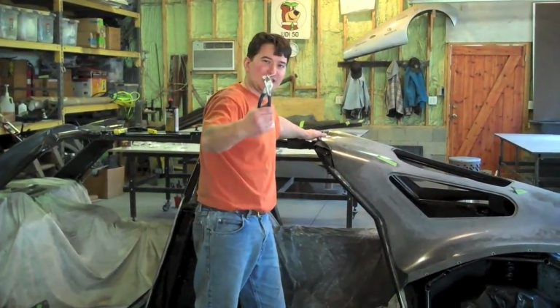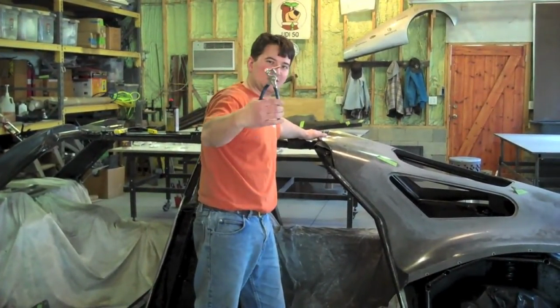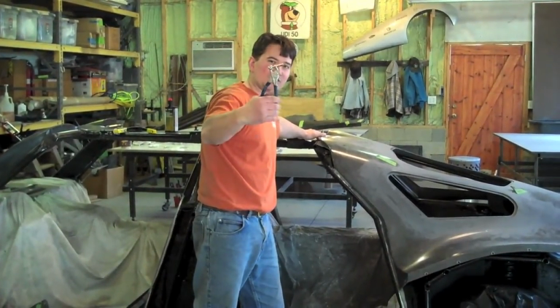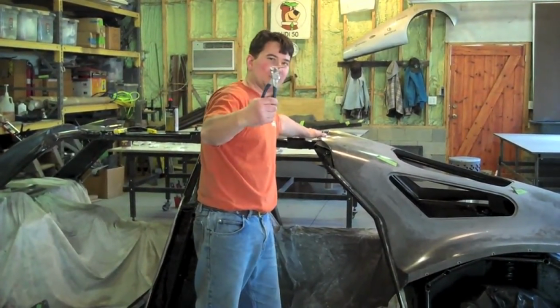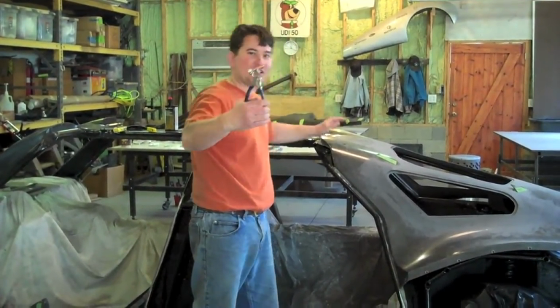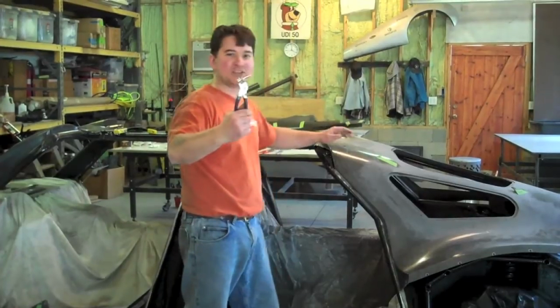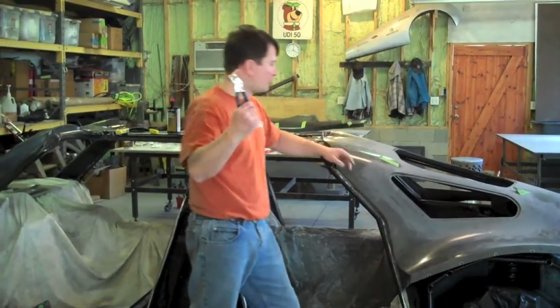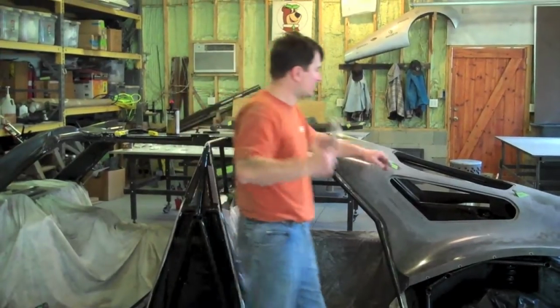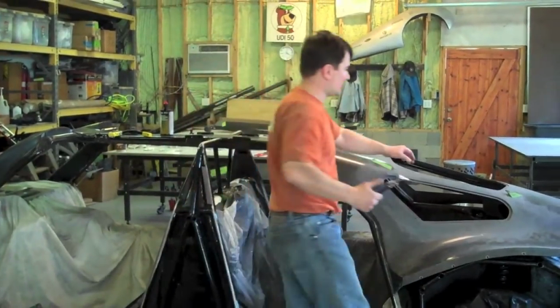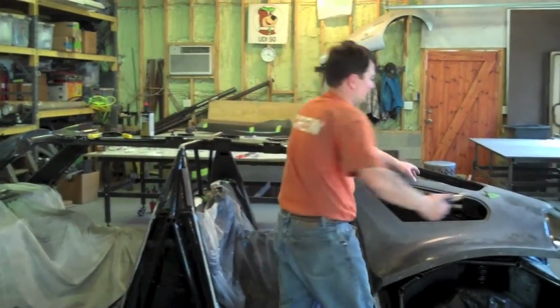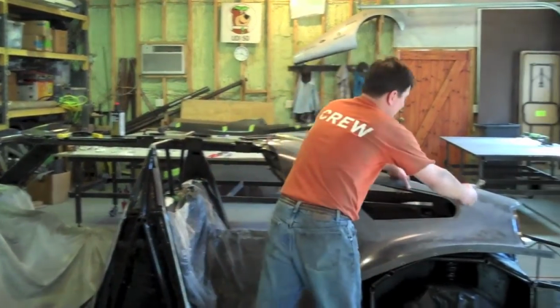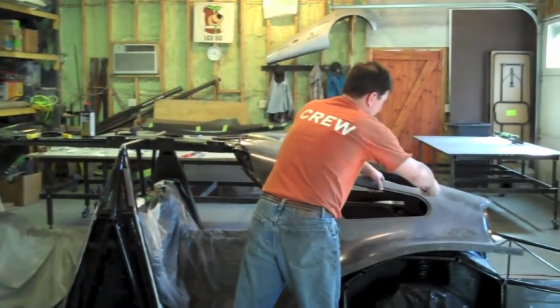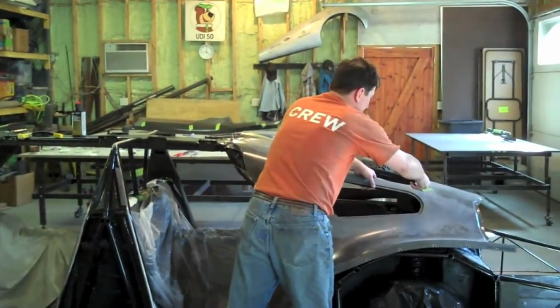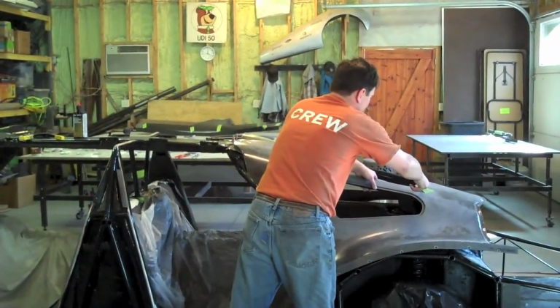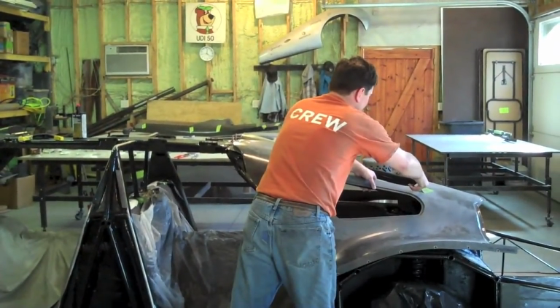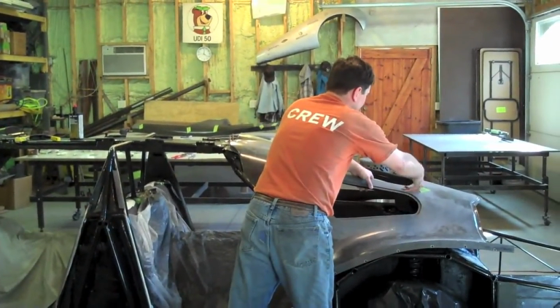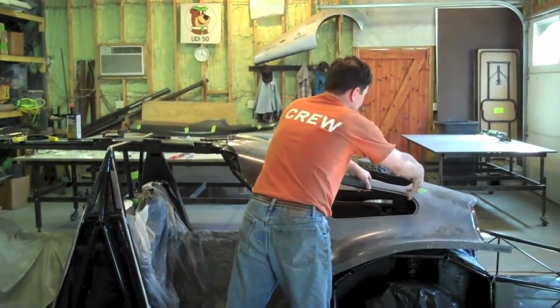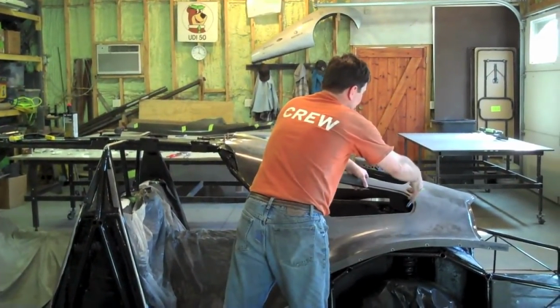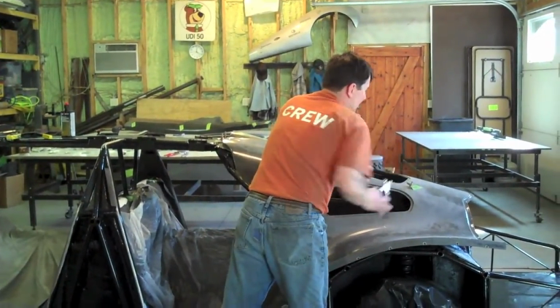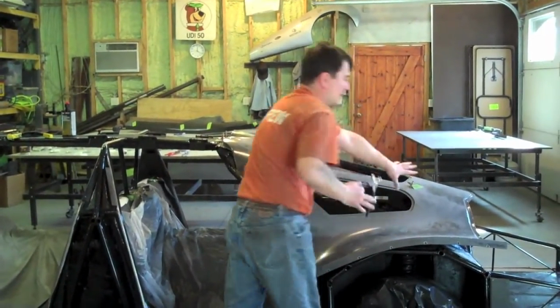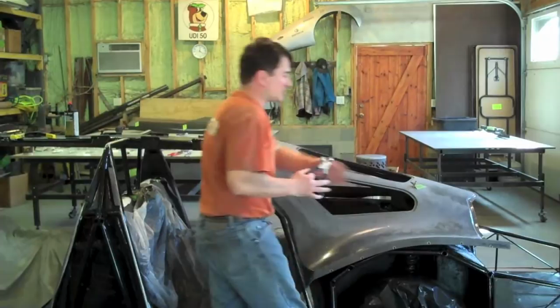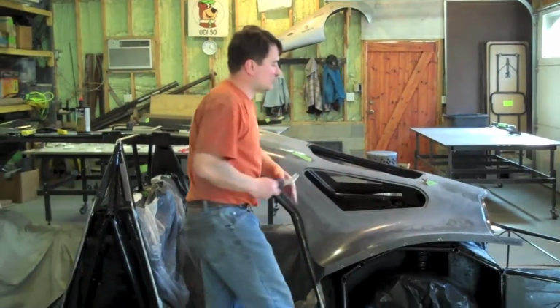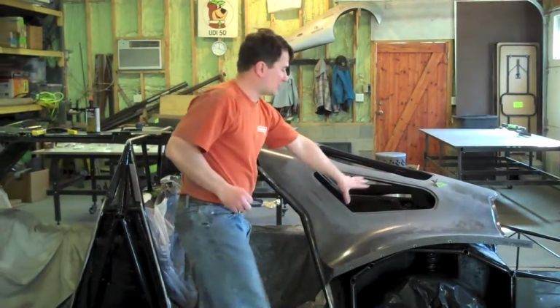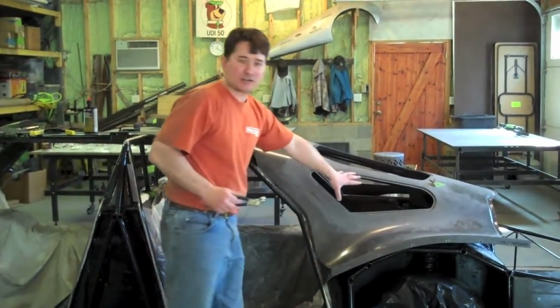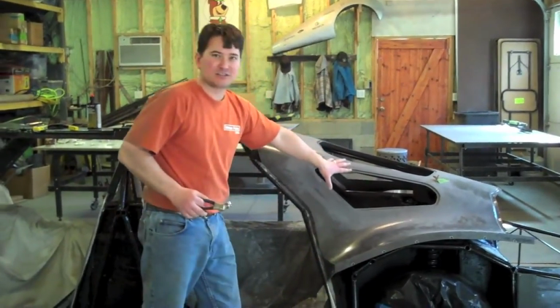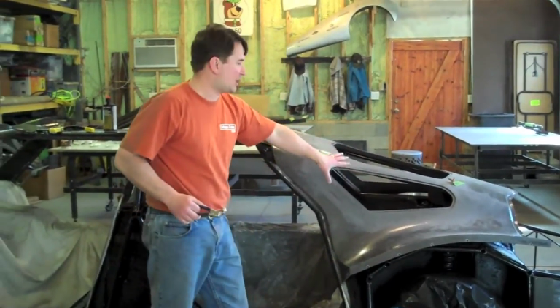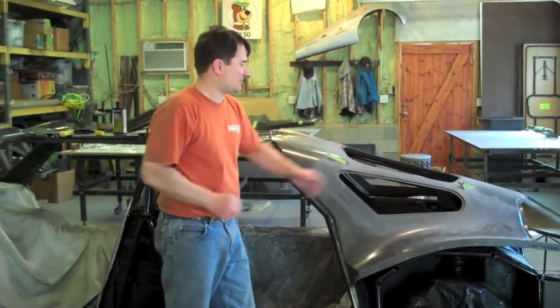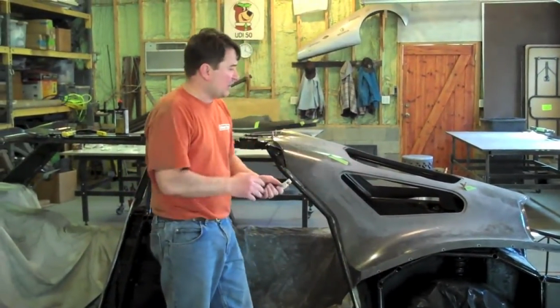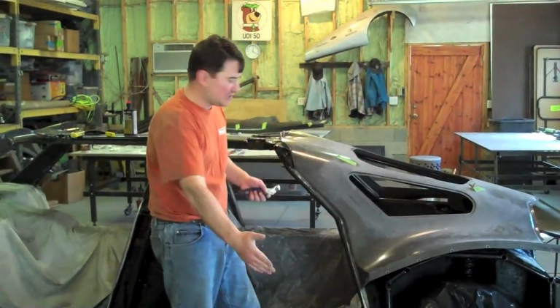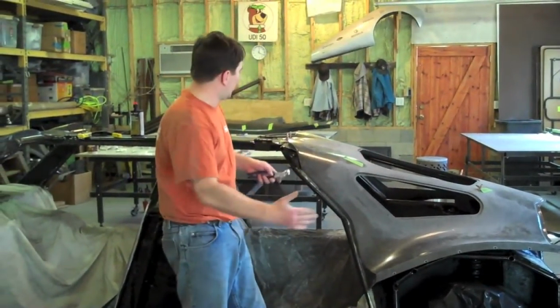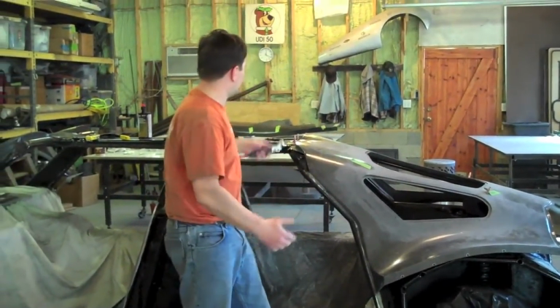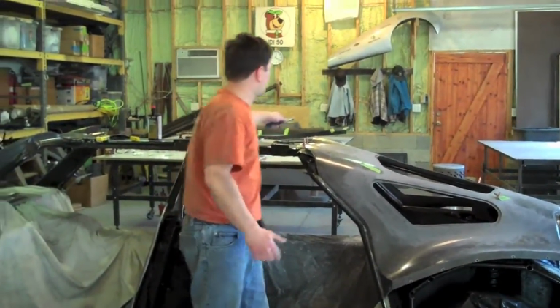You use what's called a CLECO — it's a temporary rivet. You put them through those holes and it fixes your part in its location. Then you move on to the next part.